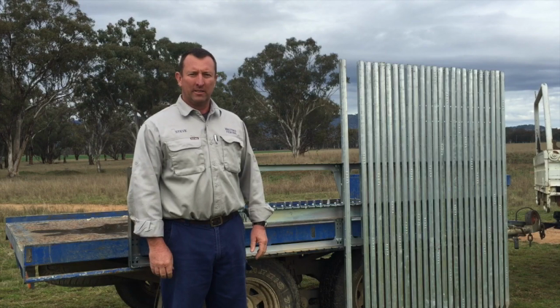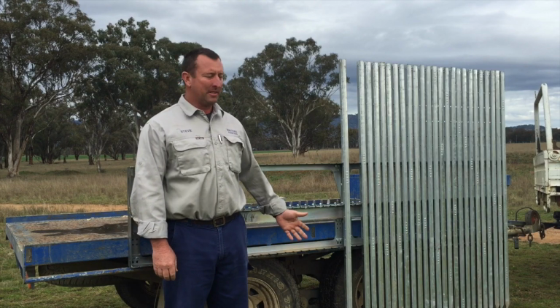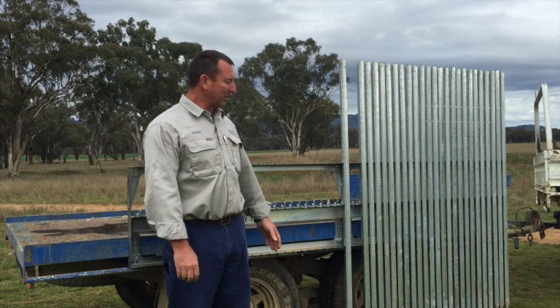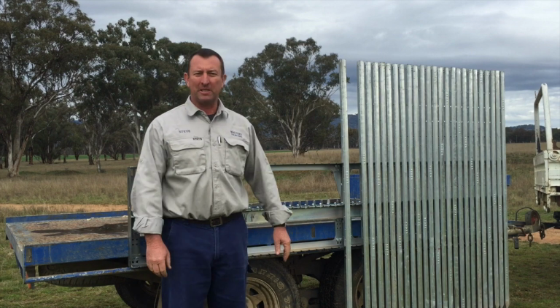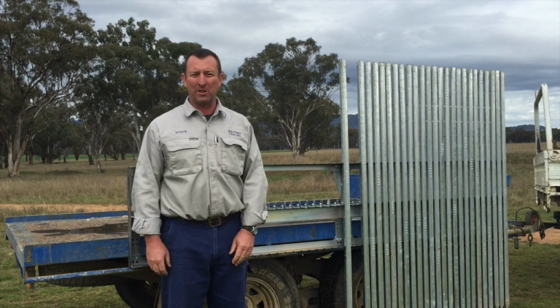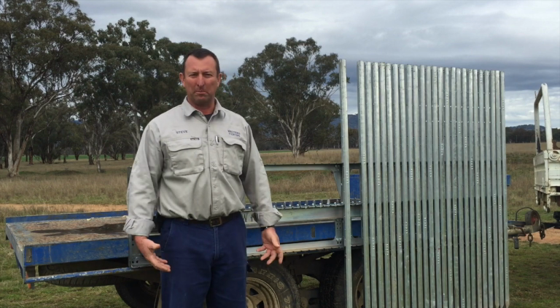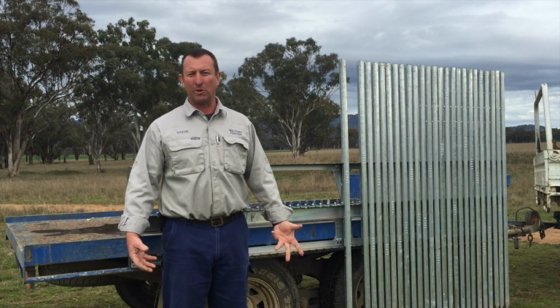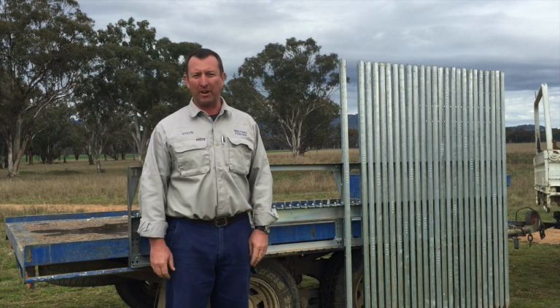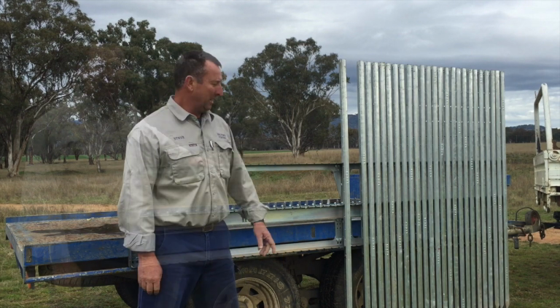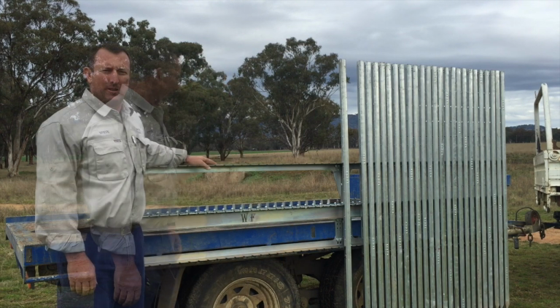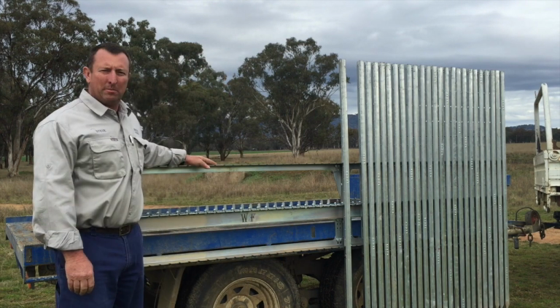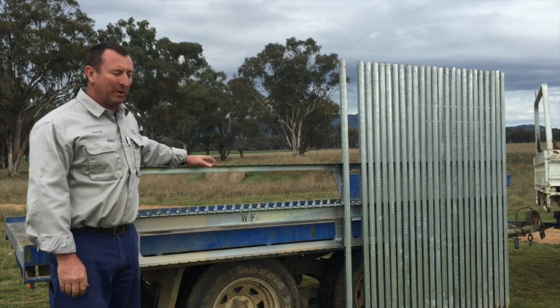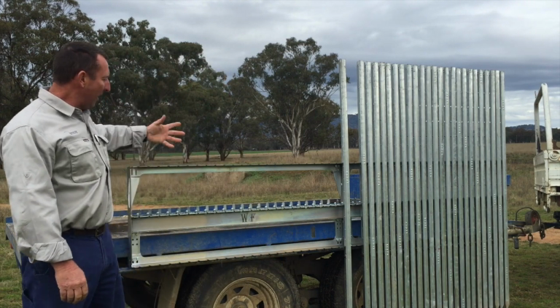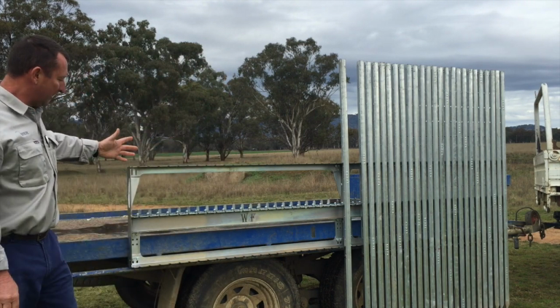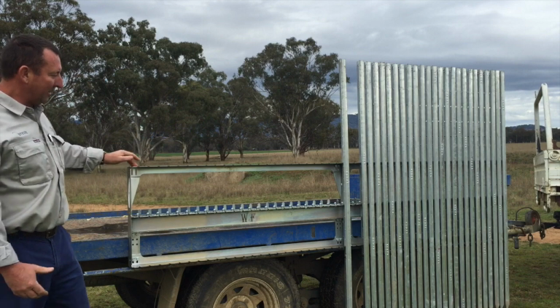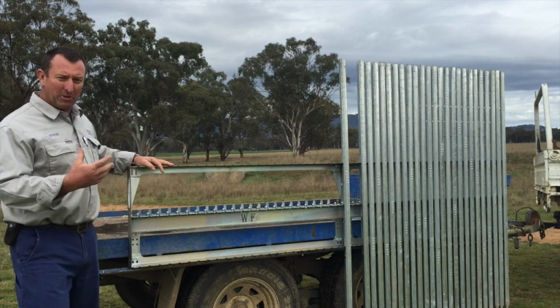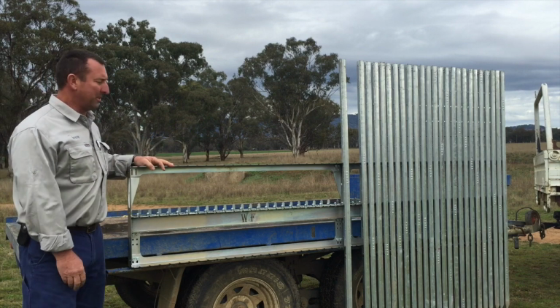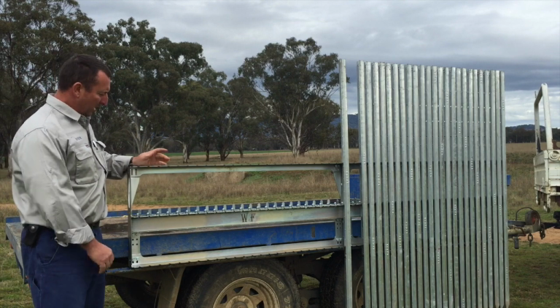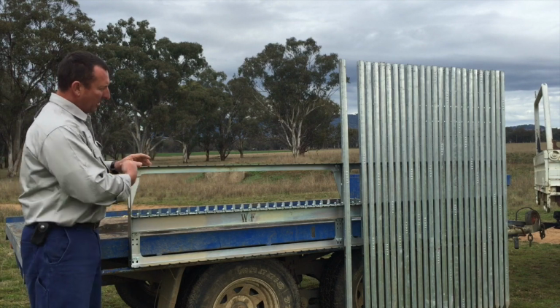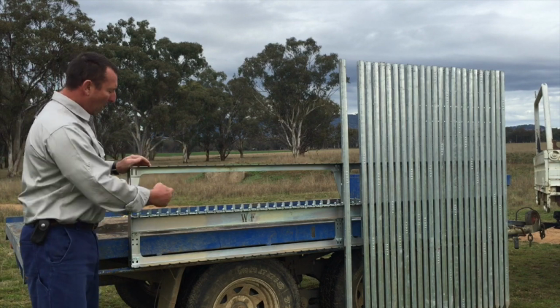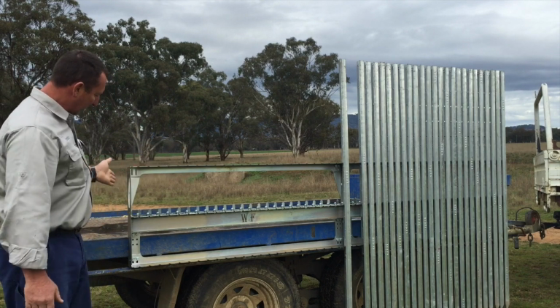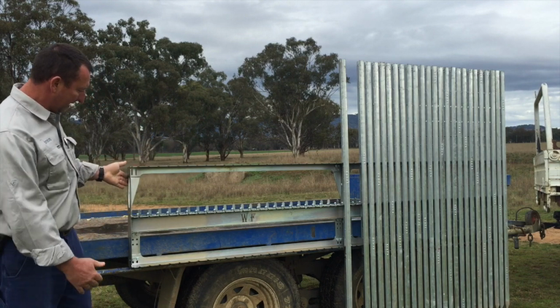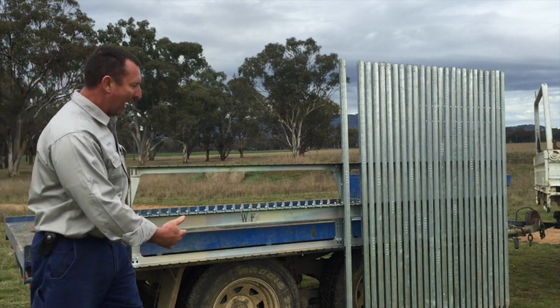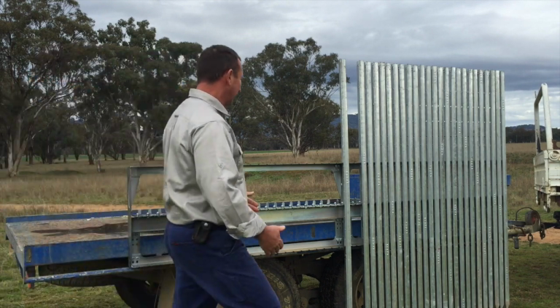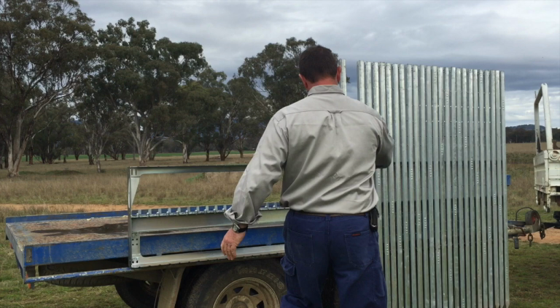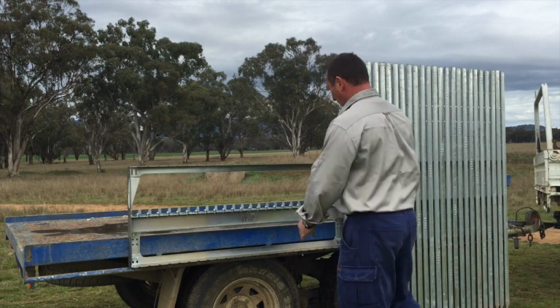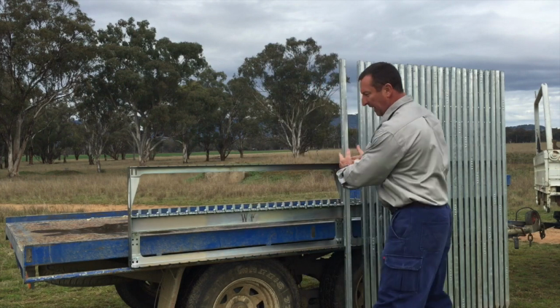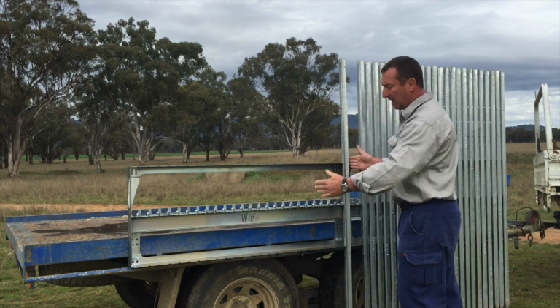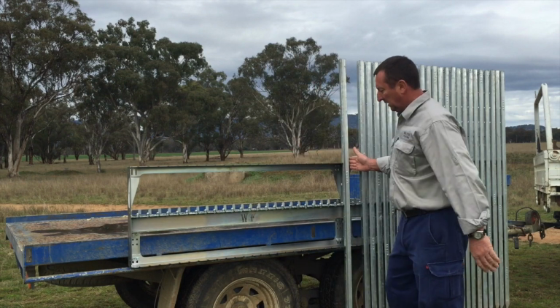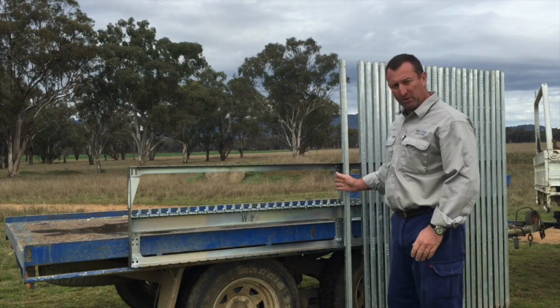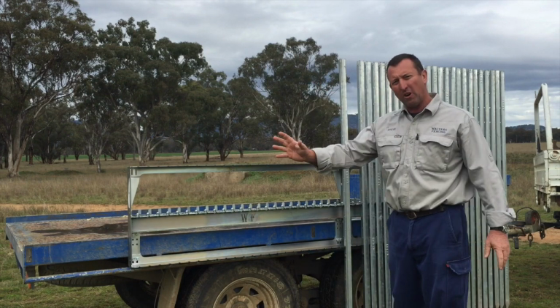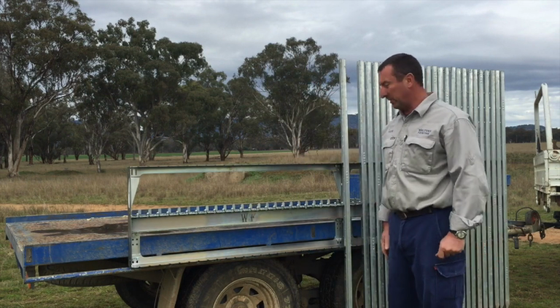This is the Walters Fencing Post Rack, PR25. PR25 is designed in a module system so that each rack — this is the rack that we're looking at here — holds 25 posts.